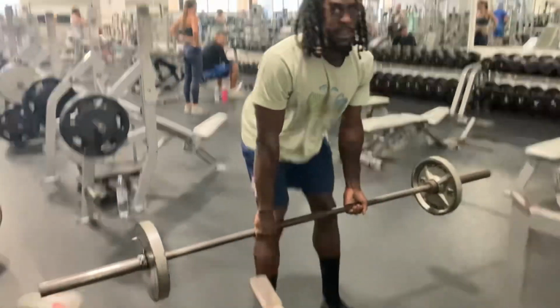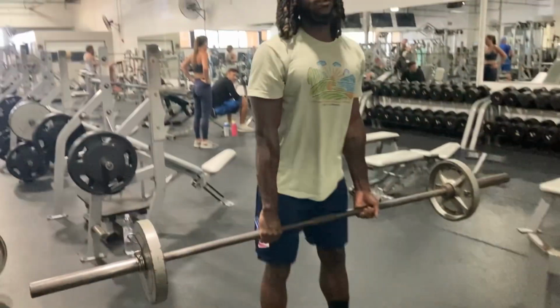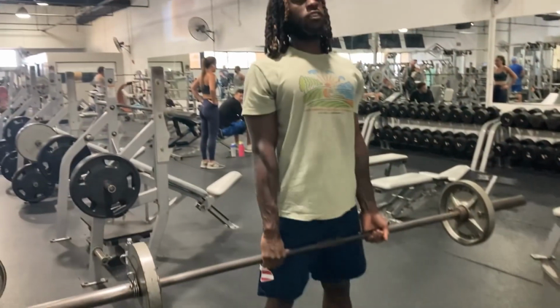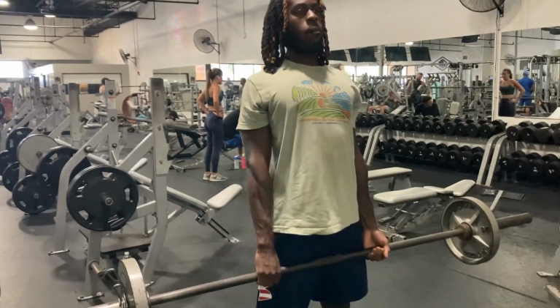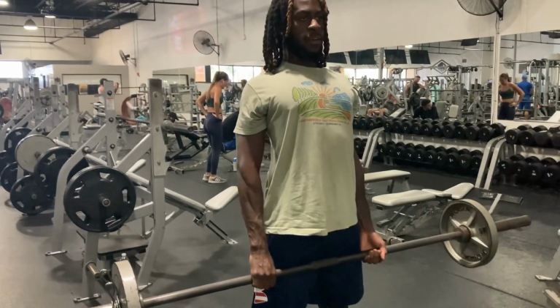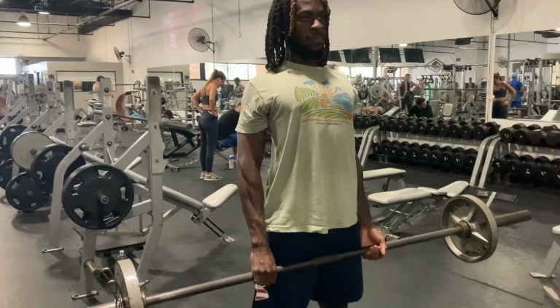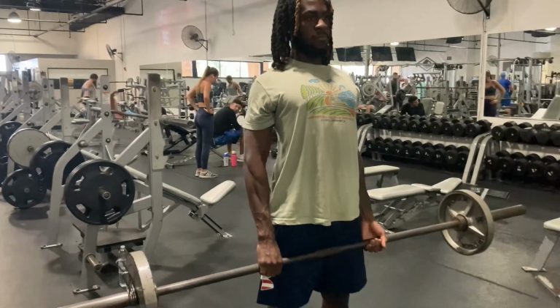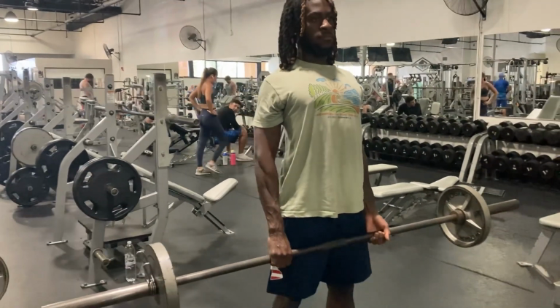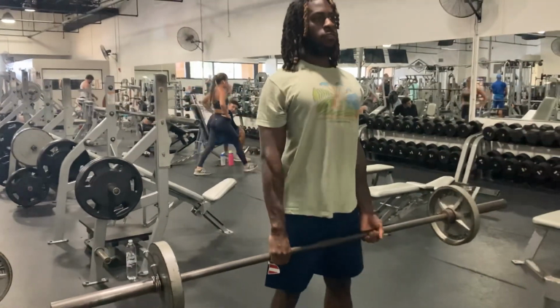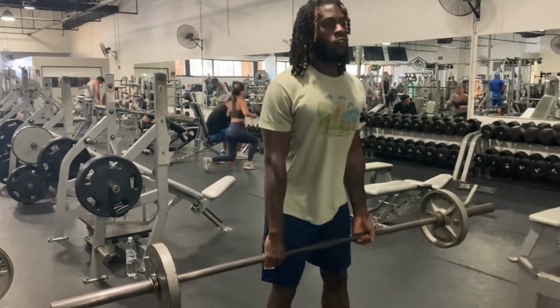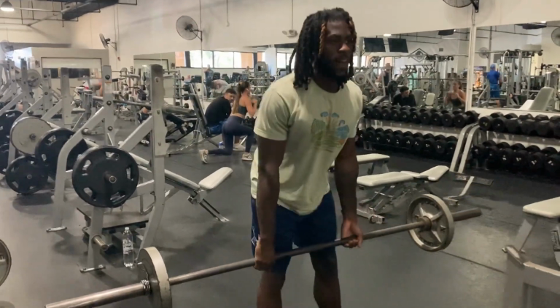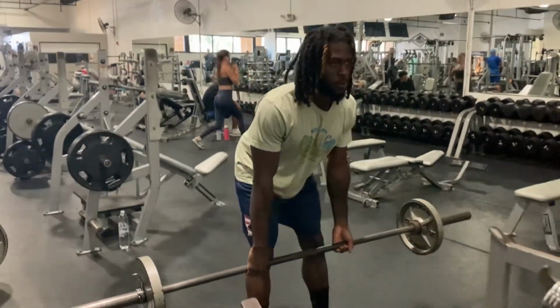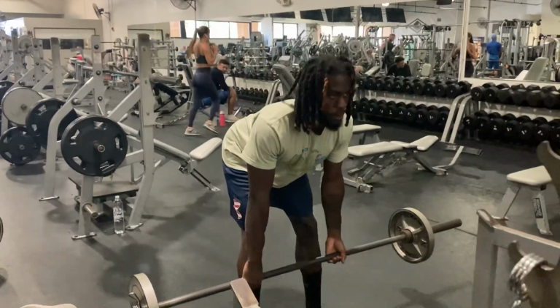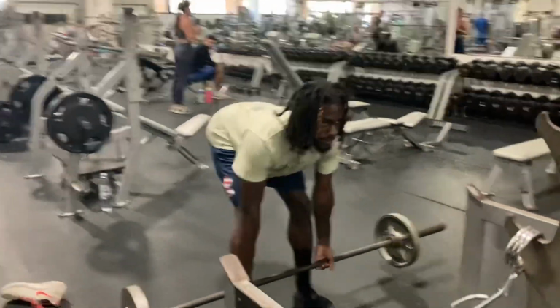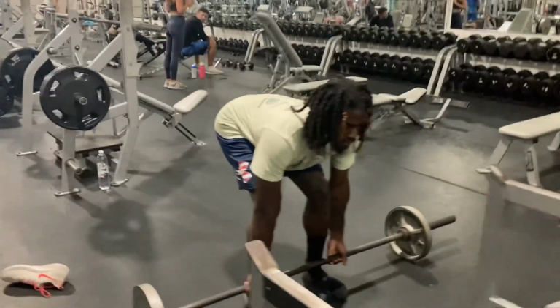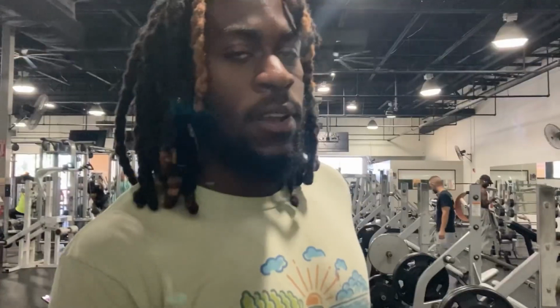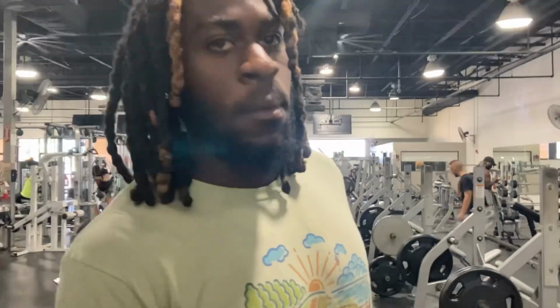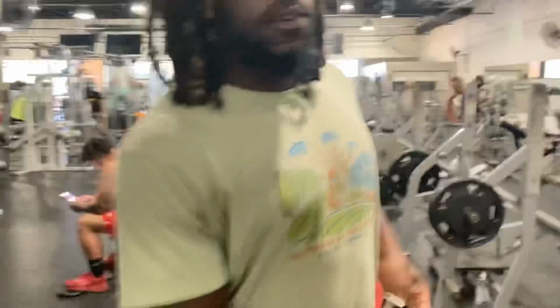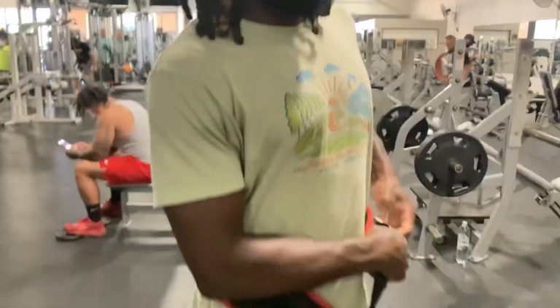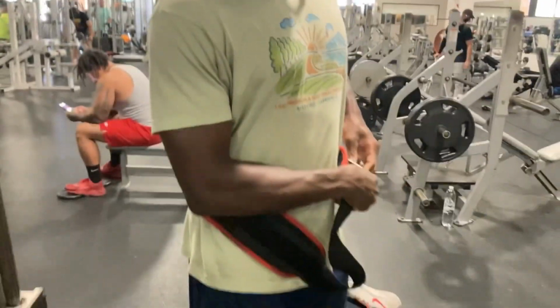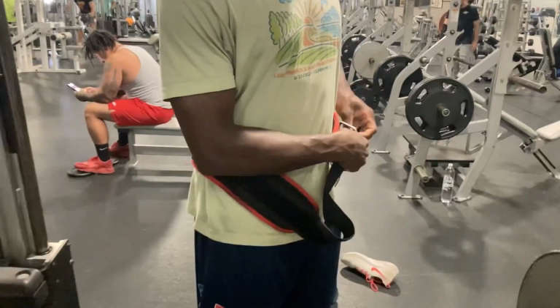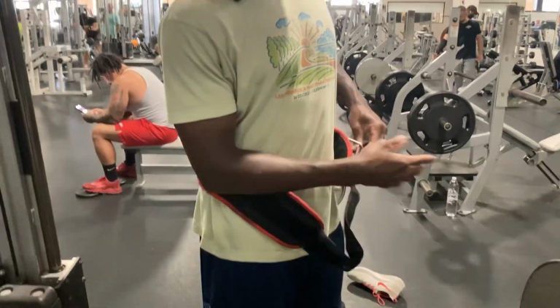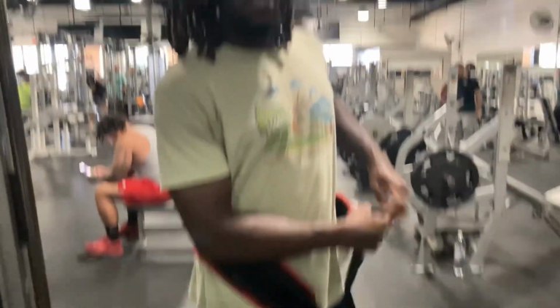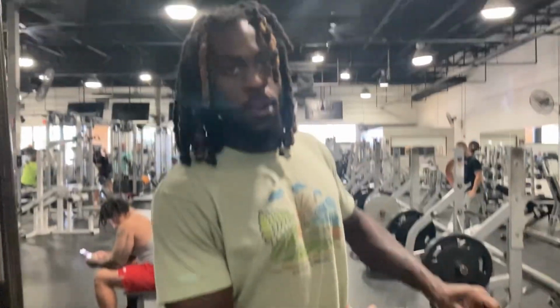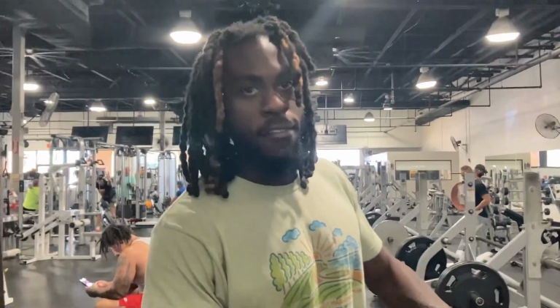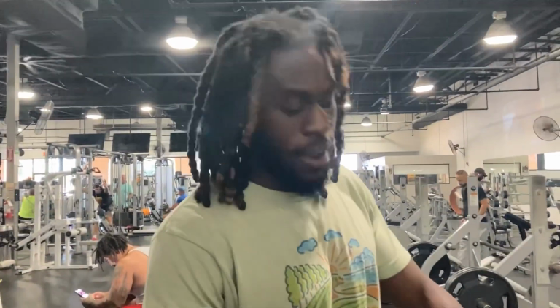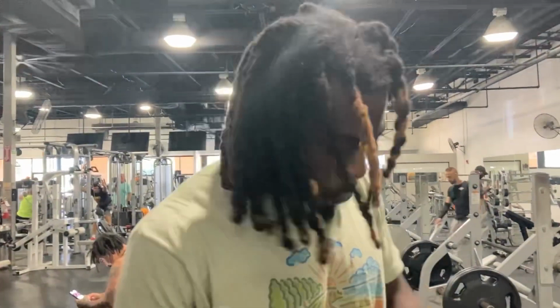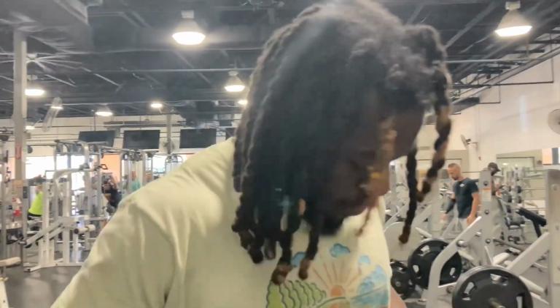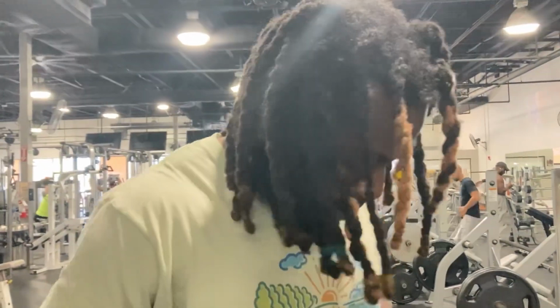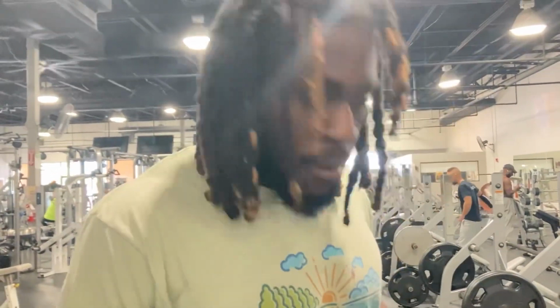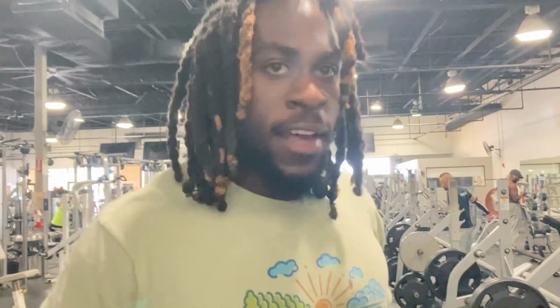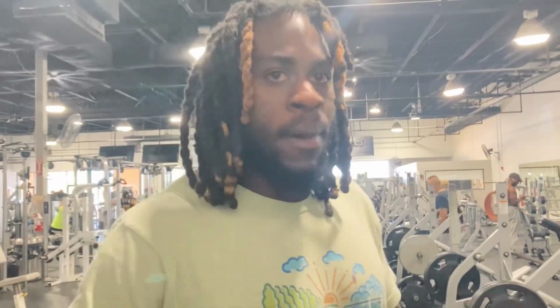Got to warm up before you do heavy weight to keep your core correct. You don't want to hurt your lower back. Putting on the belt — once you get to 225 and higher, protect that back.